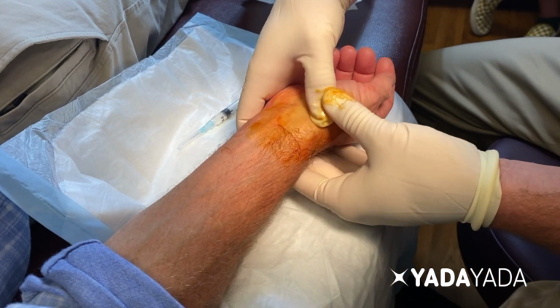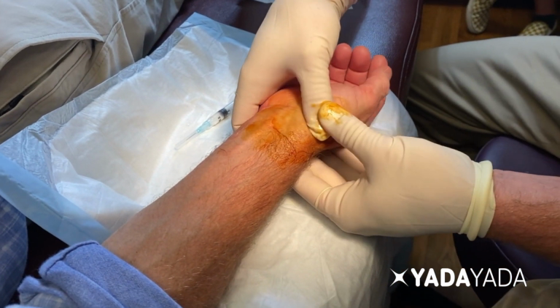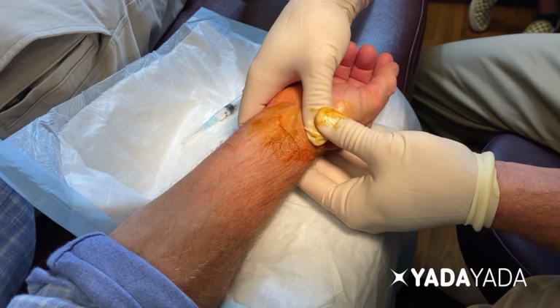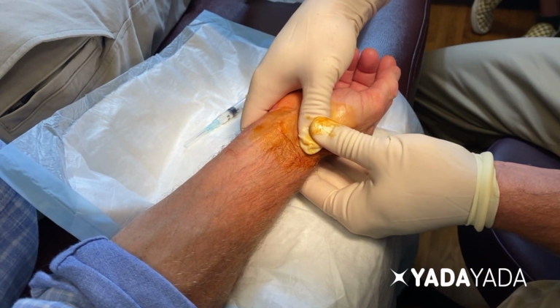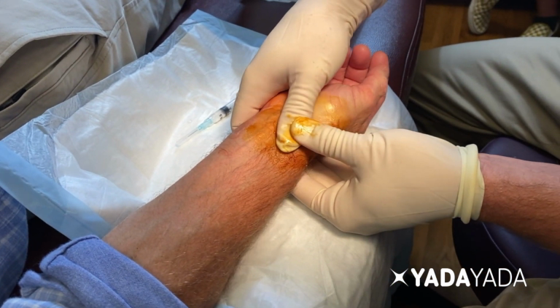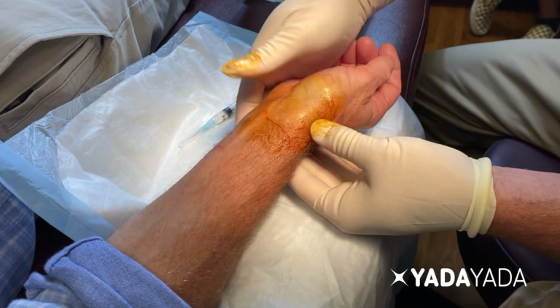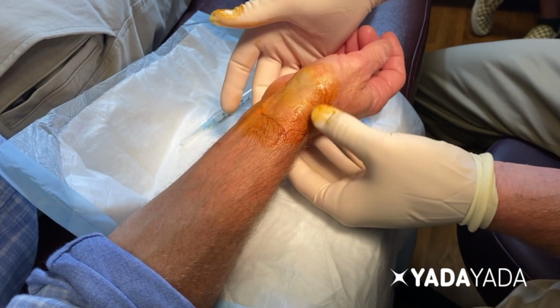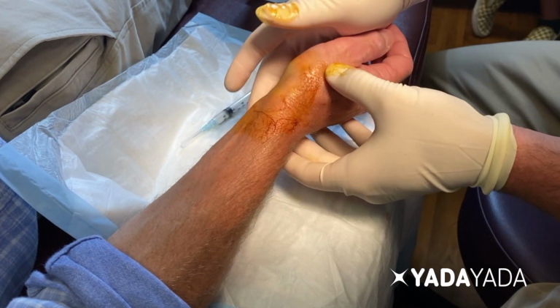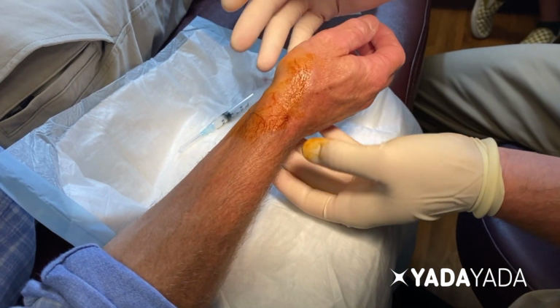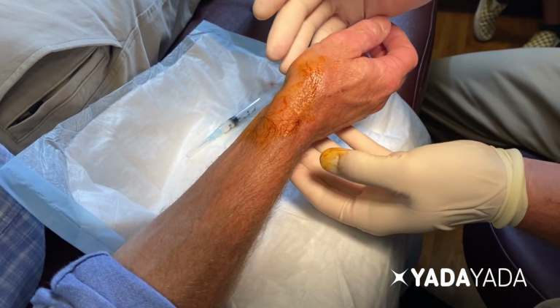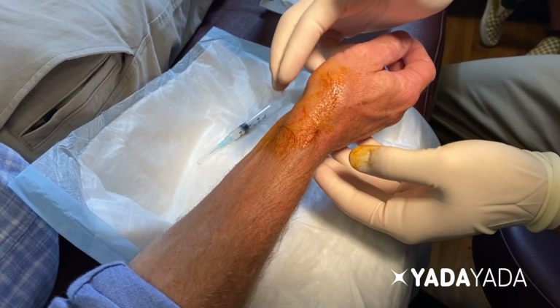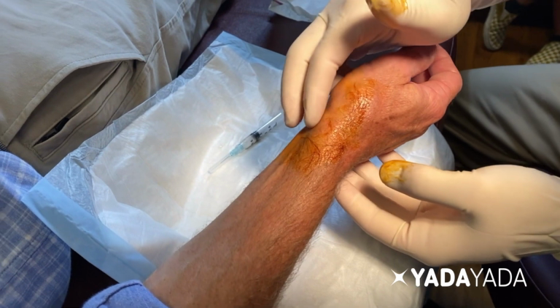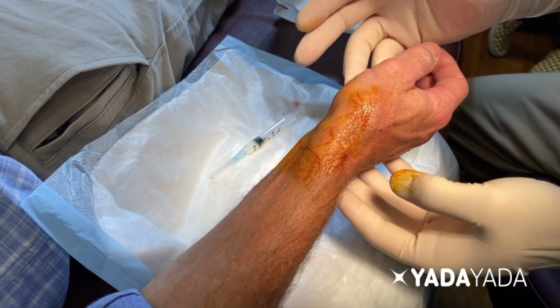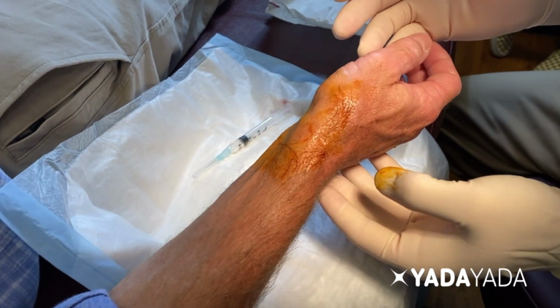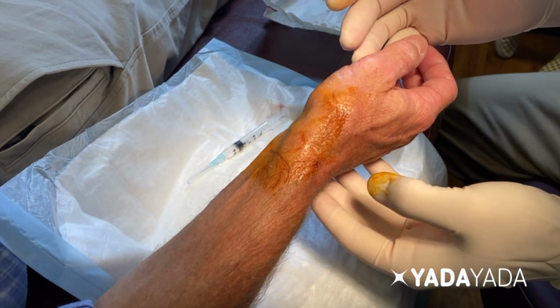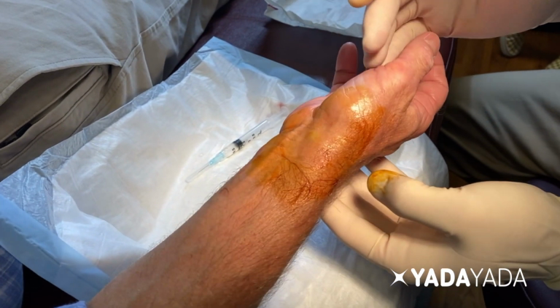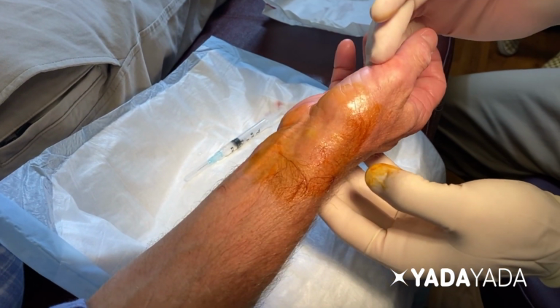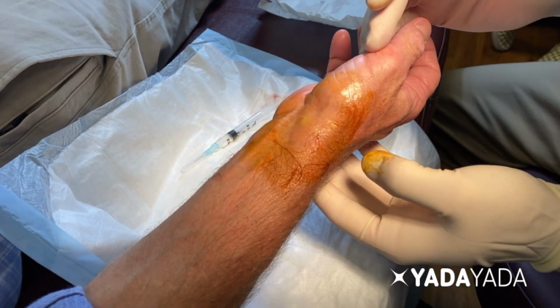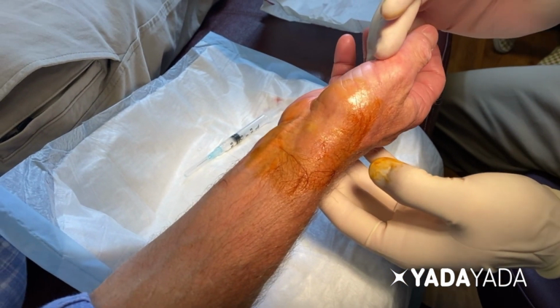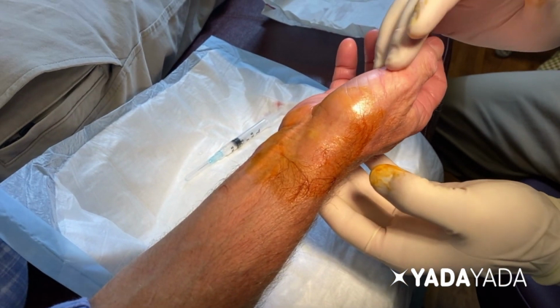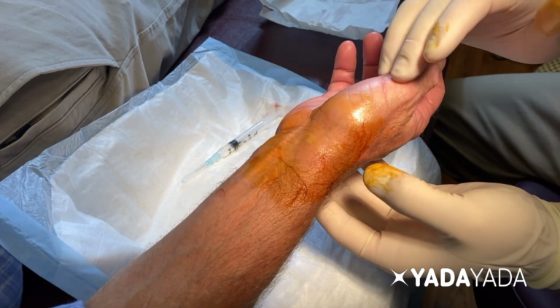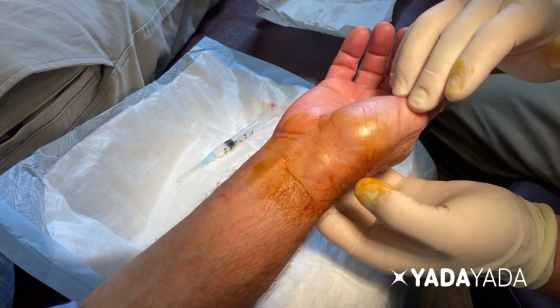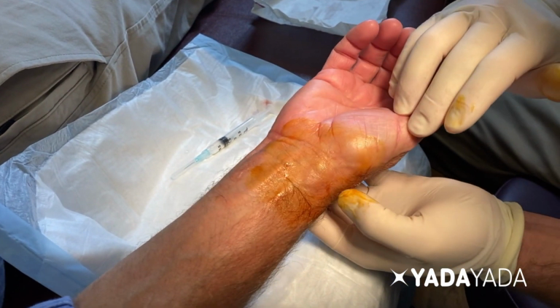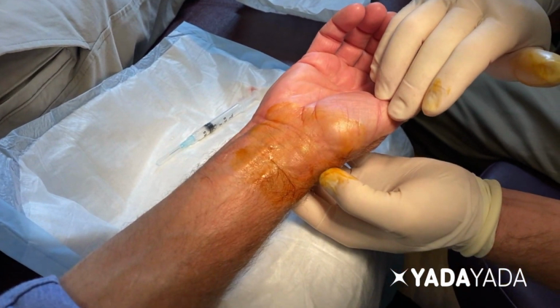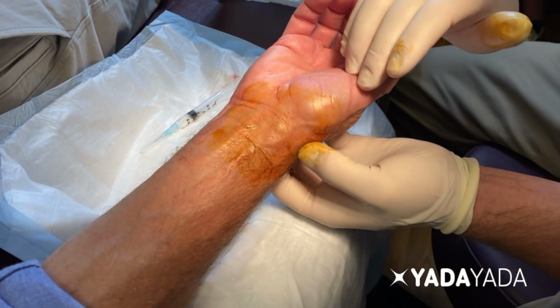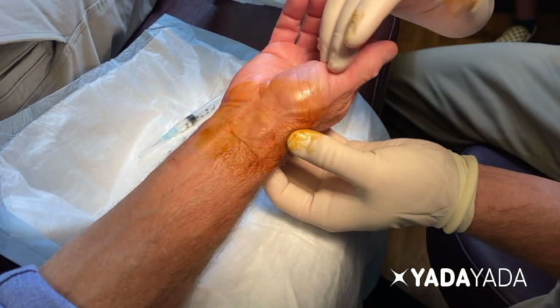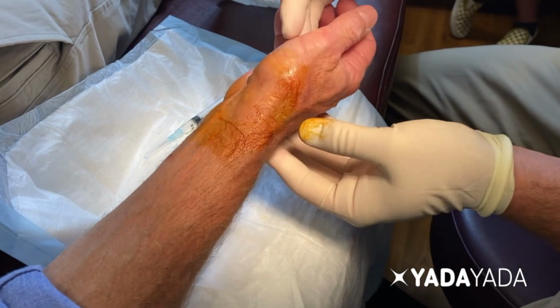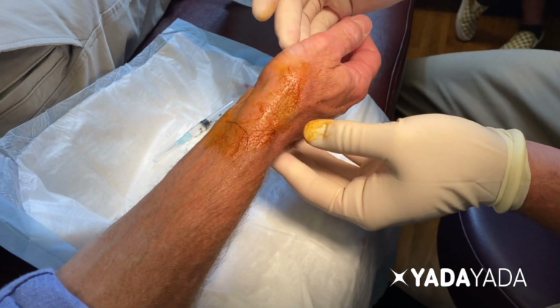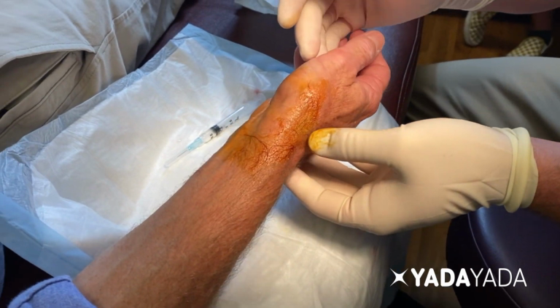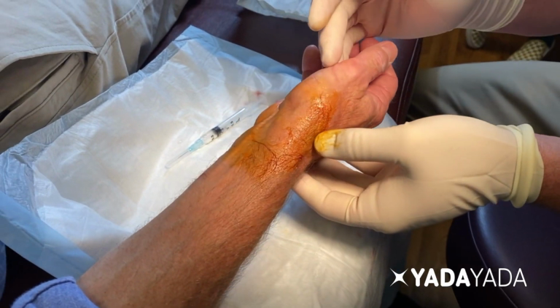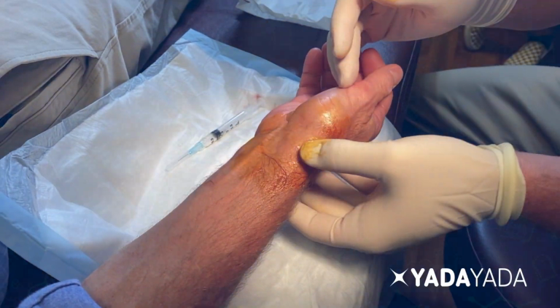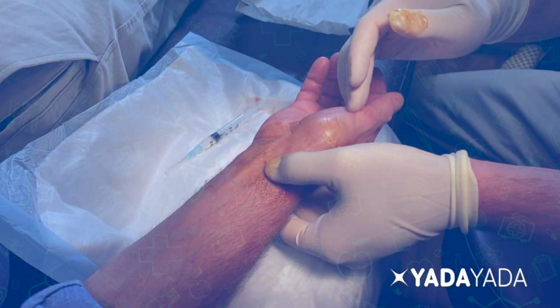If the injection and decompression is successful, that may be all that needs to be done. If it reoccurs, depending on how long it lasted, you could decide to repeat the injection or proceed with surgical excision.